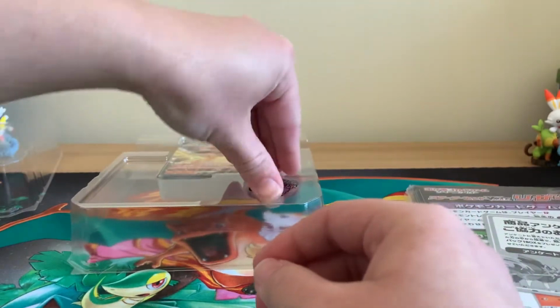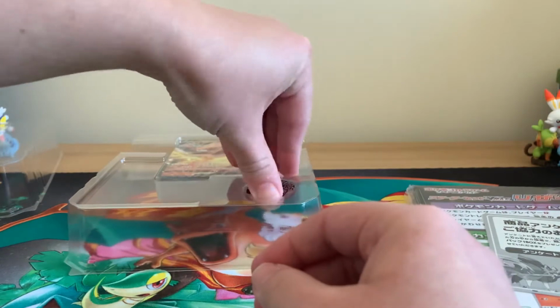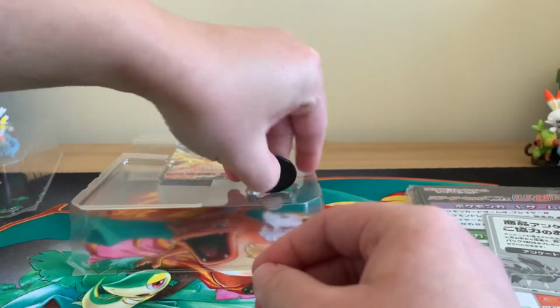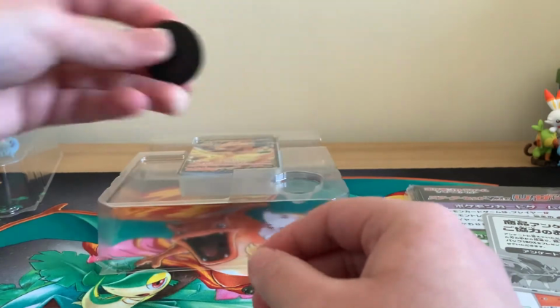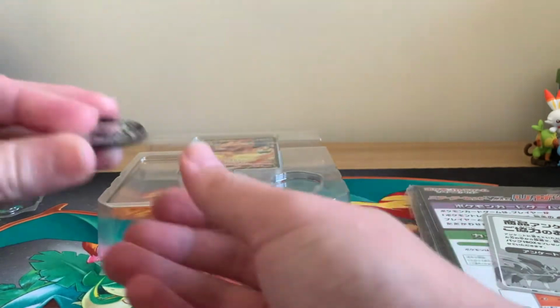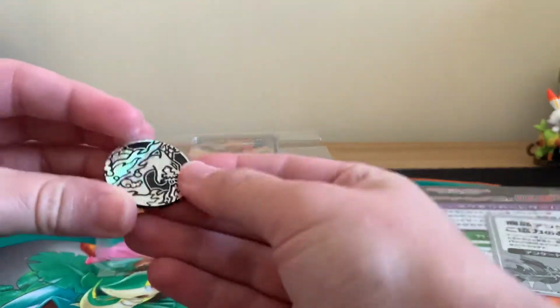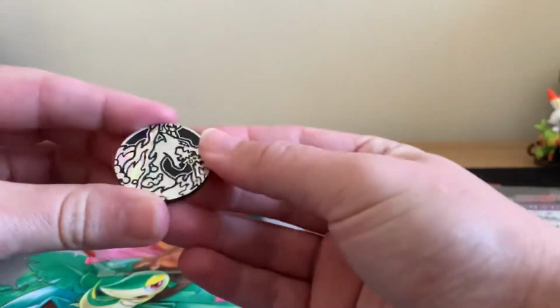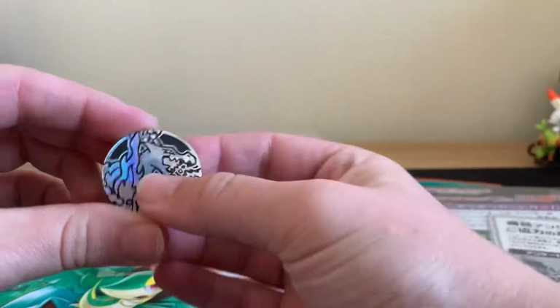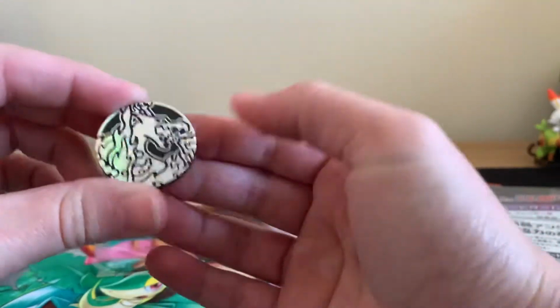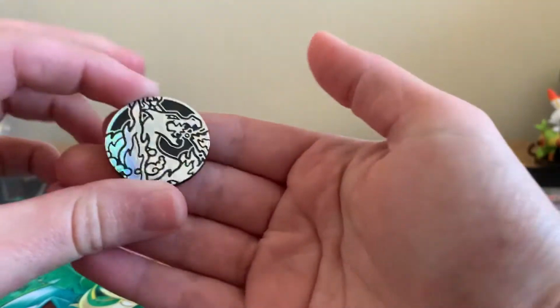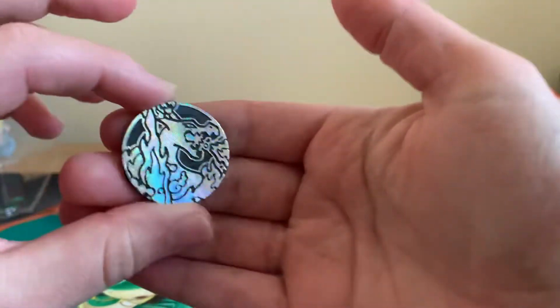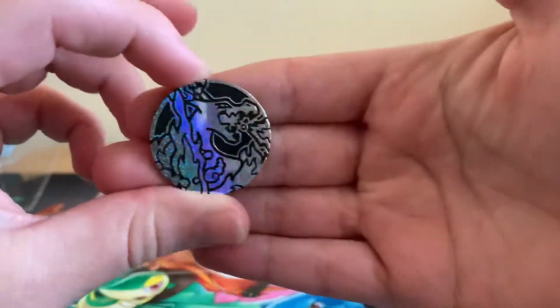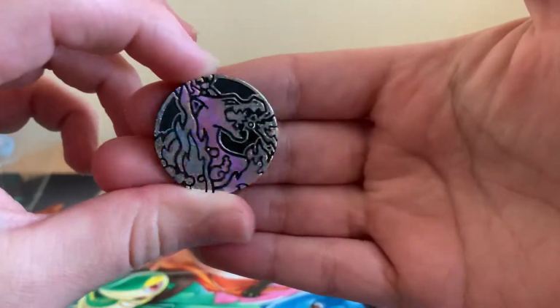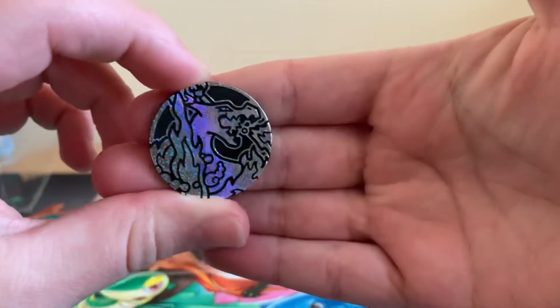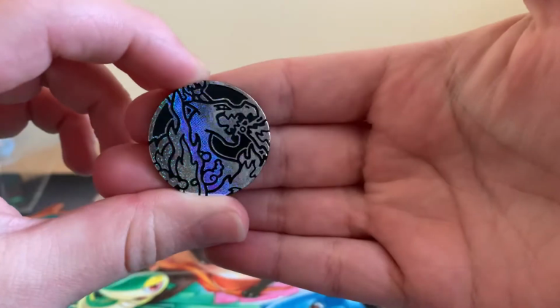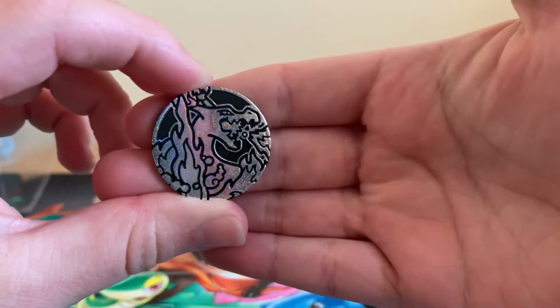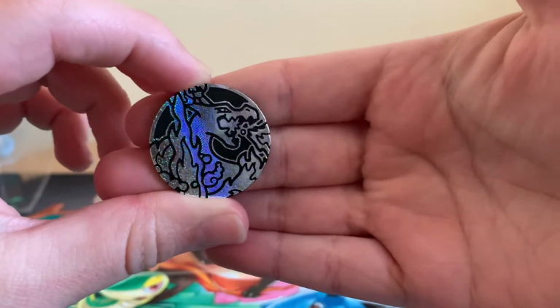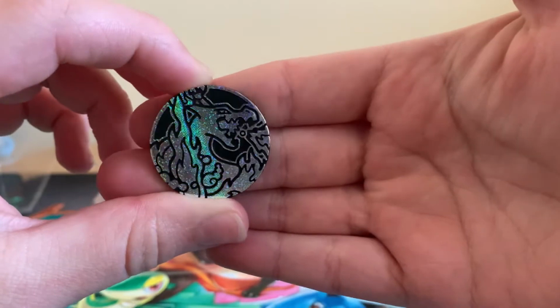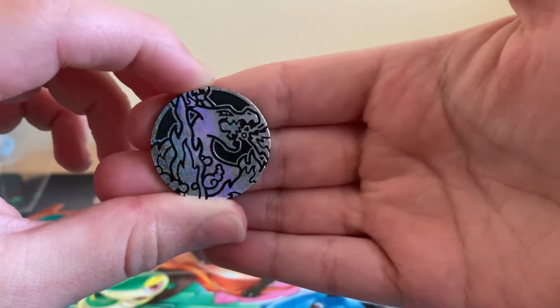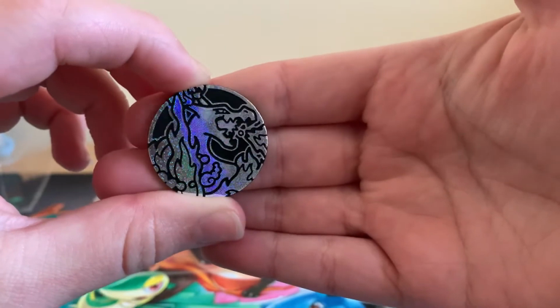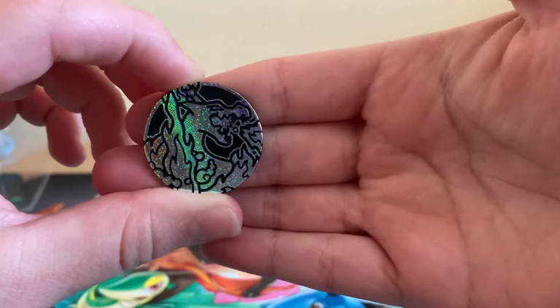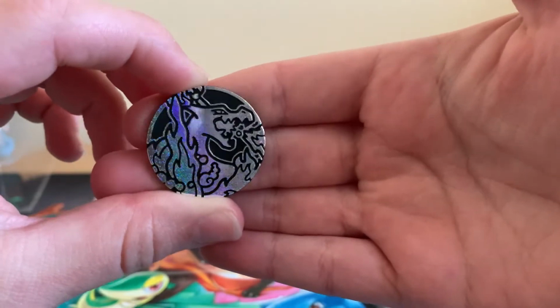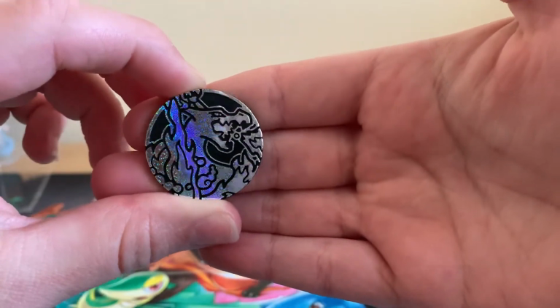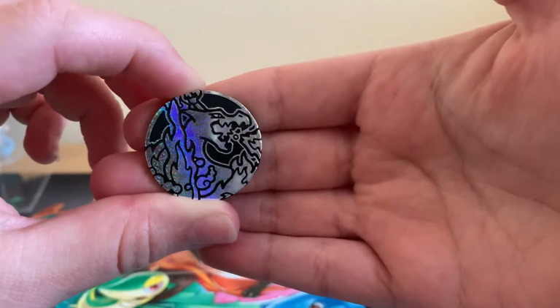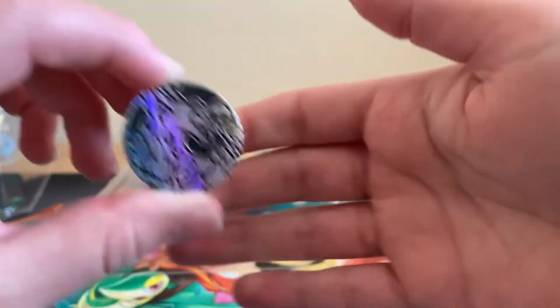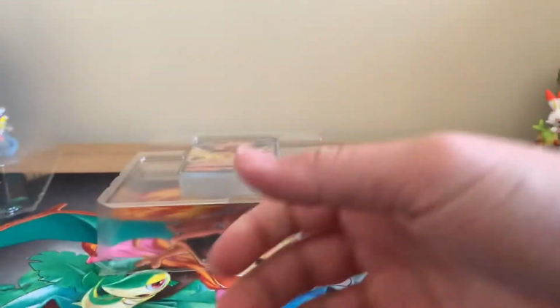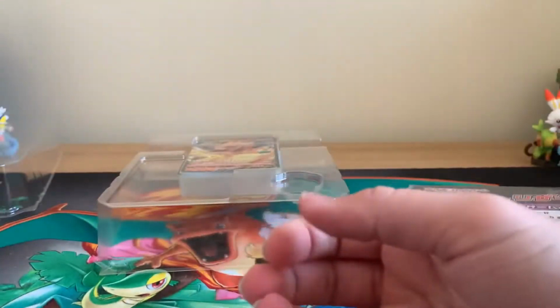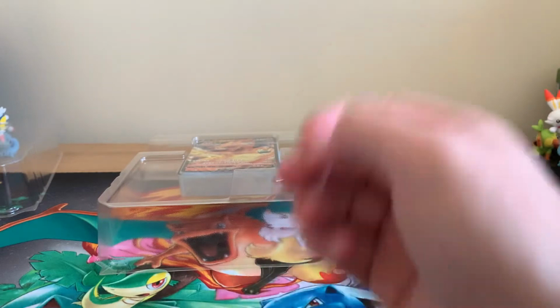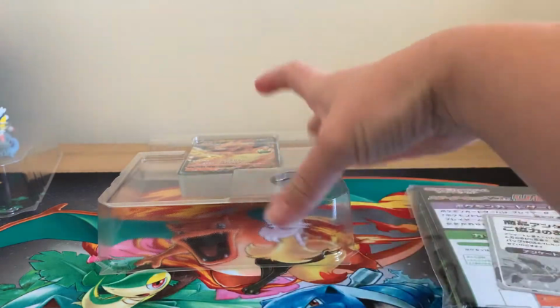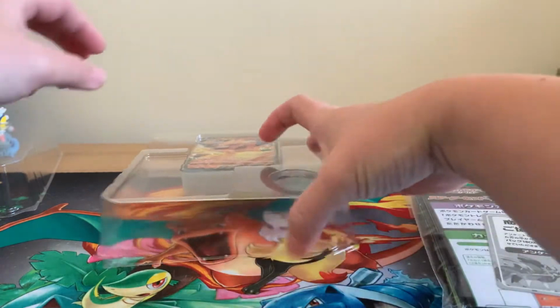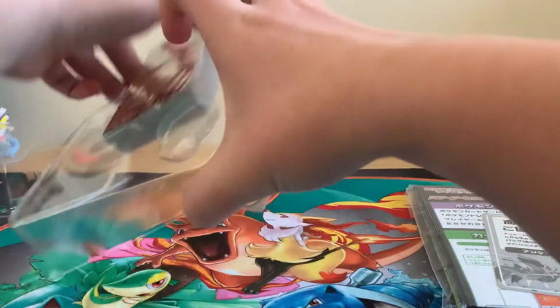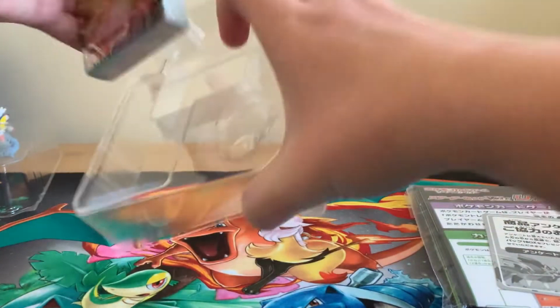It also comes with a very cool Charizard coin. I don't know if you can see the little spots on it, but it's a really nice different reflective coin.